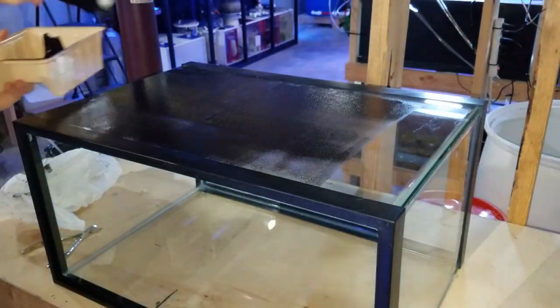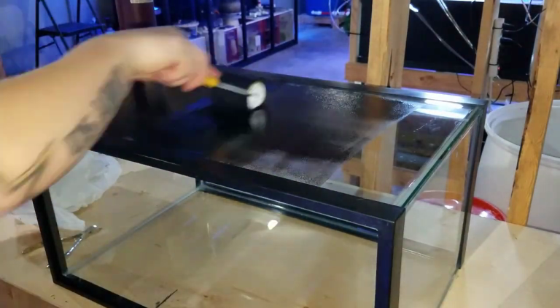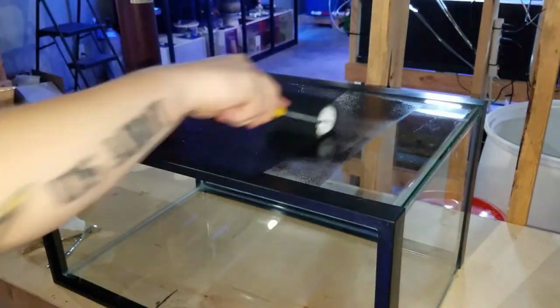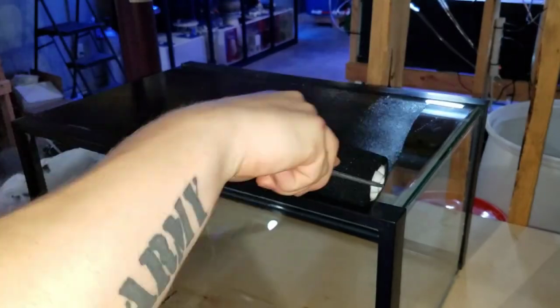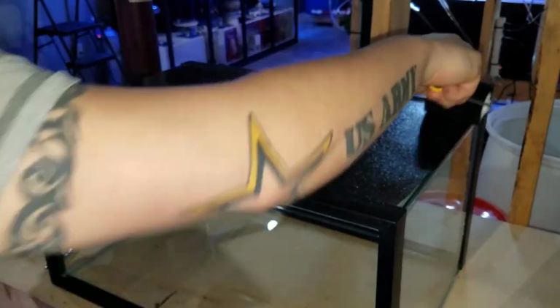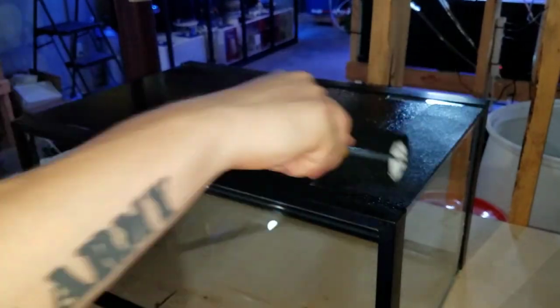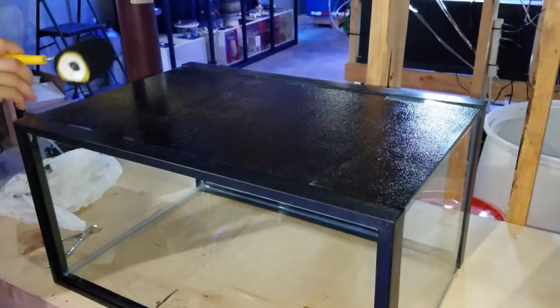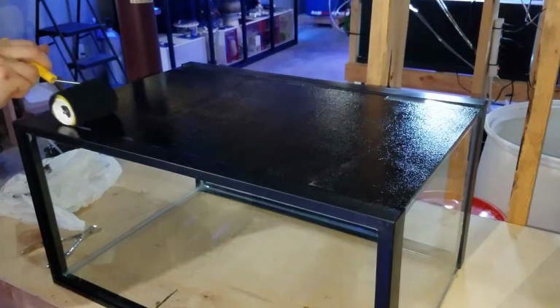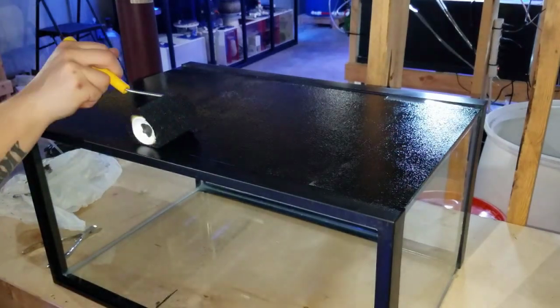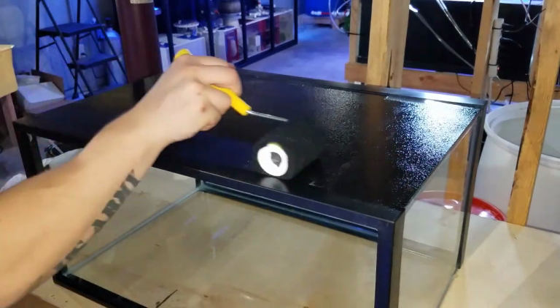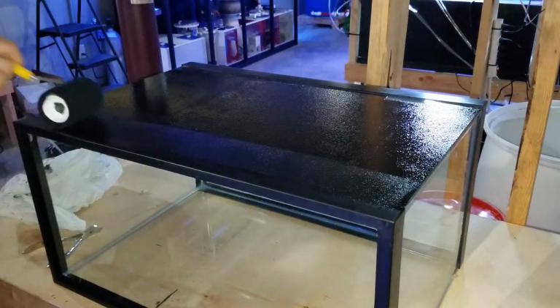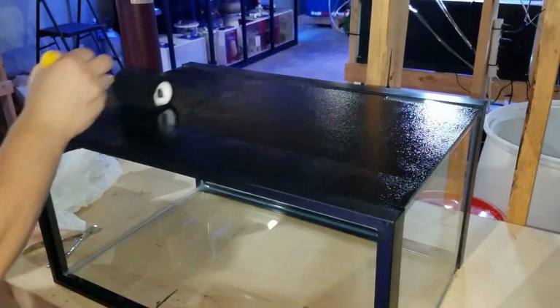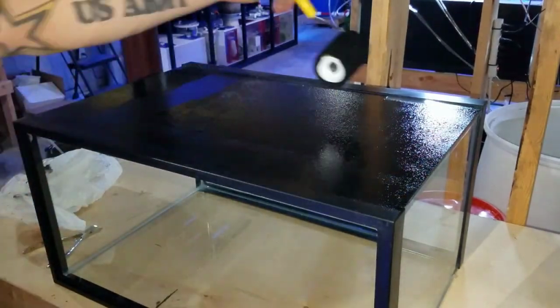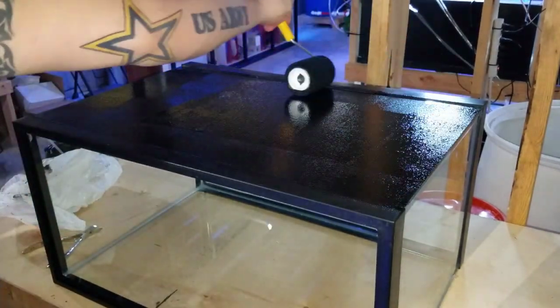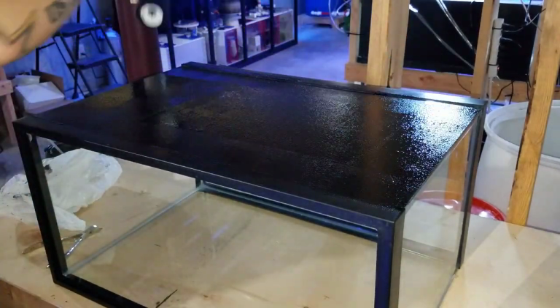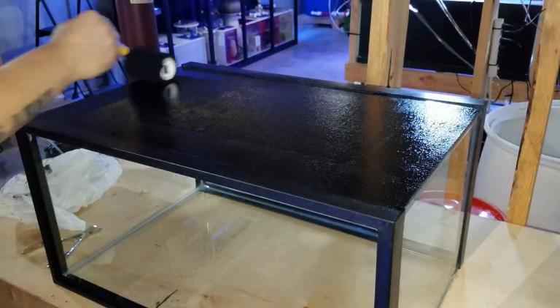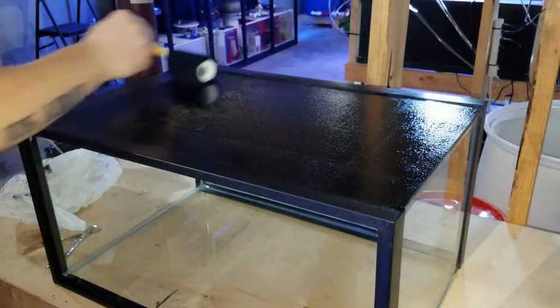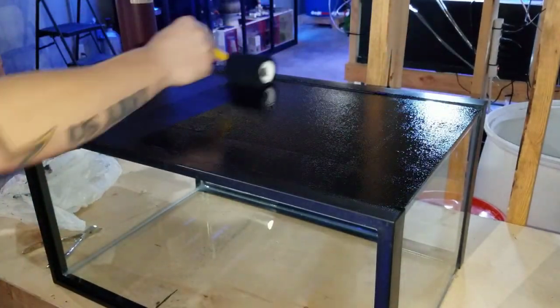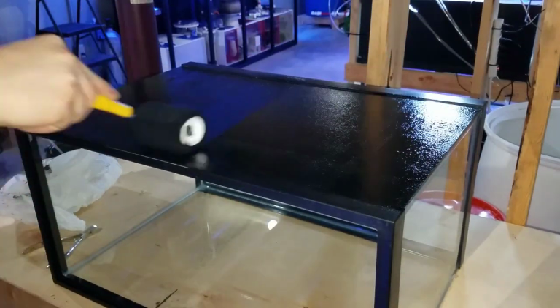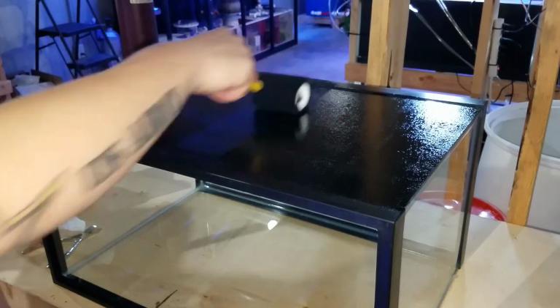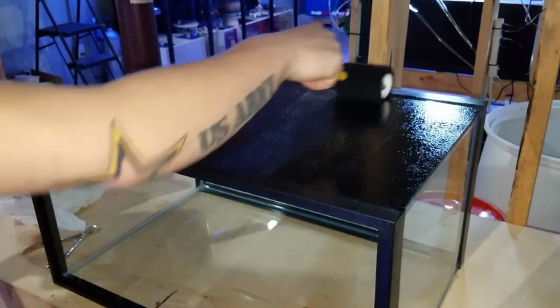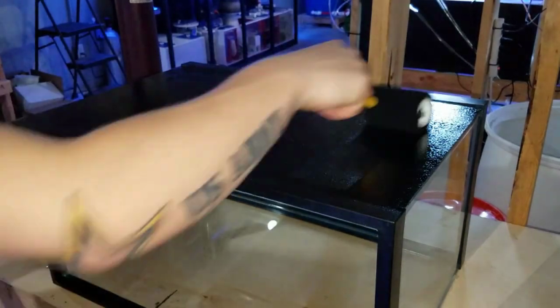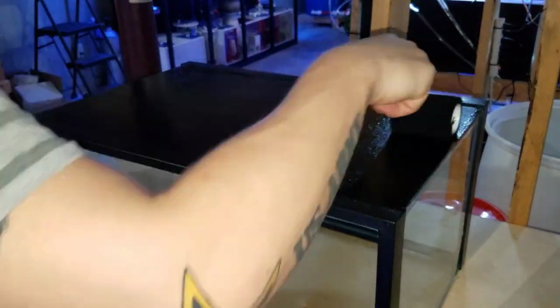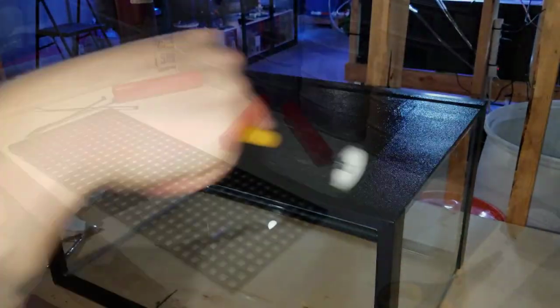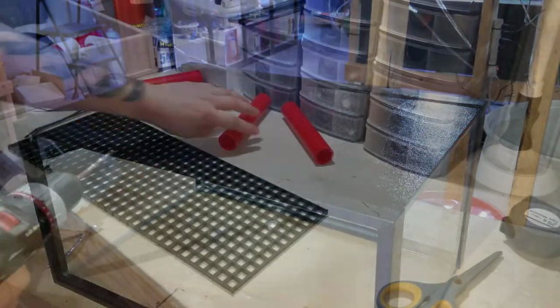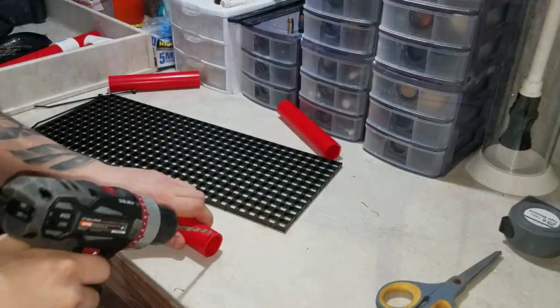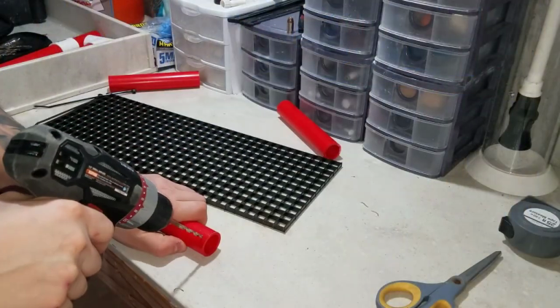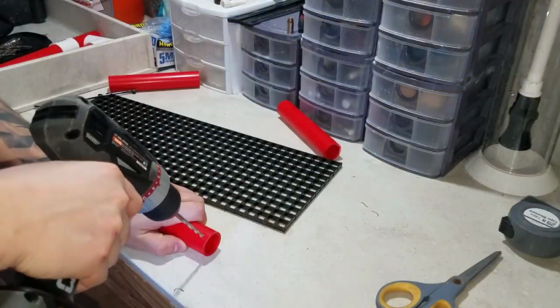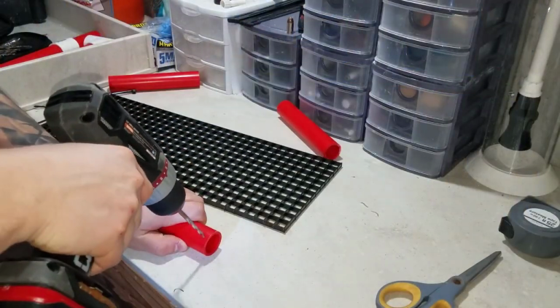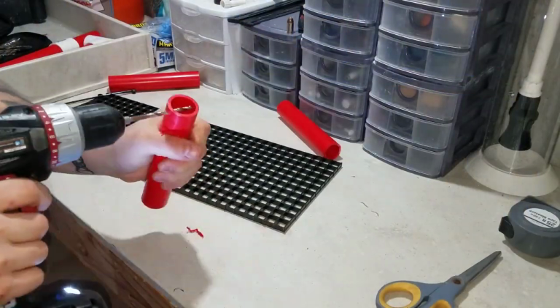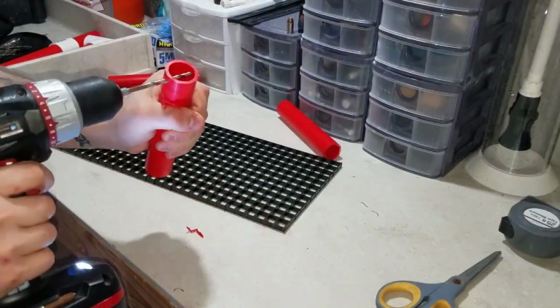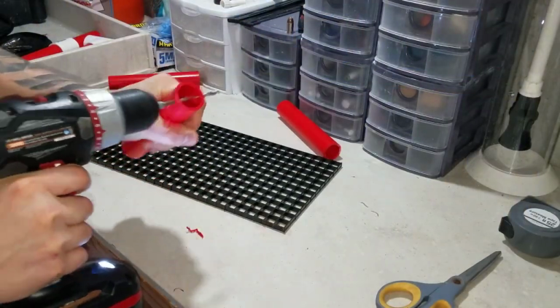The first thing I like to do when starting a build is paint the tank. I went ahead and used the black Rust-Oleum oil-based paint picked up from Home Depot and painted the back and the bottom with a couple of coats. While that was drying I moved over to making the frag rack.